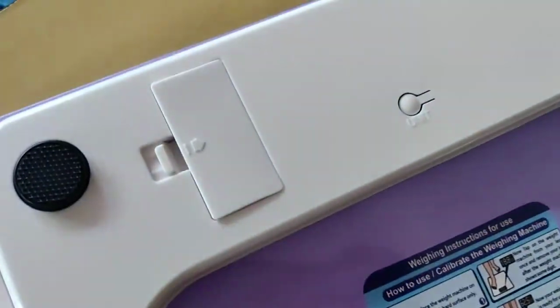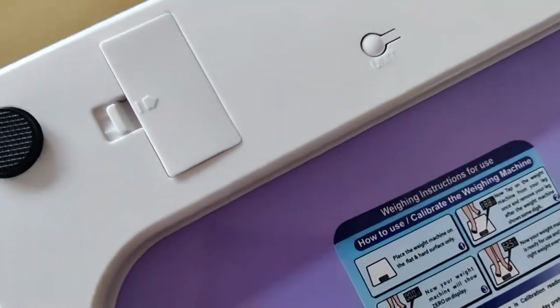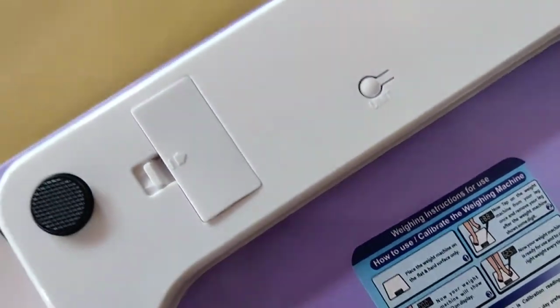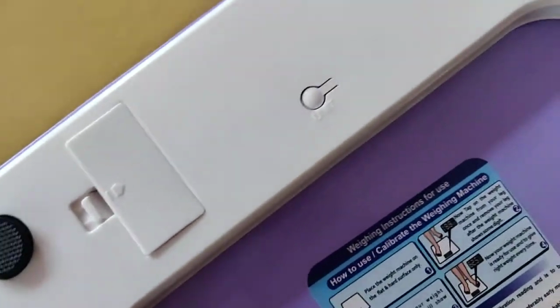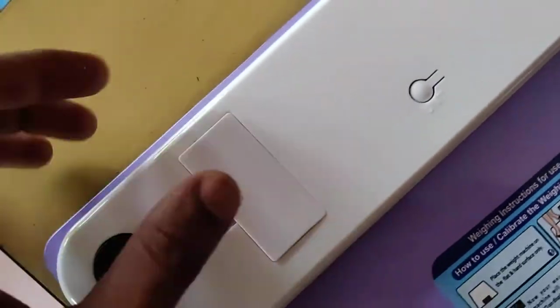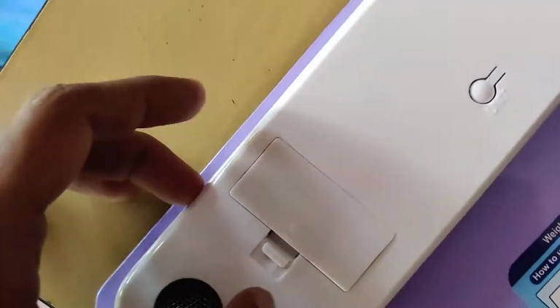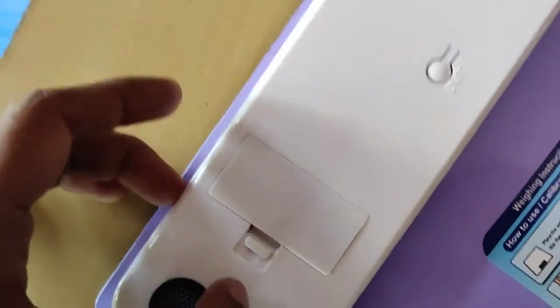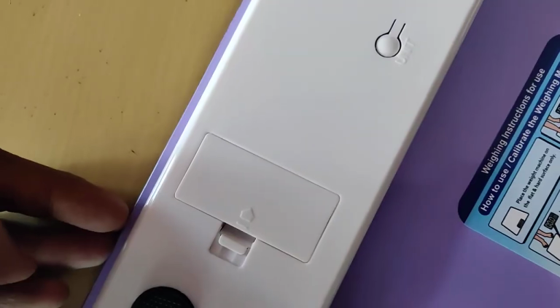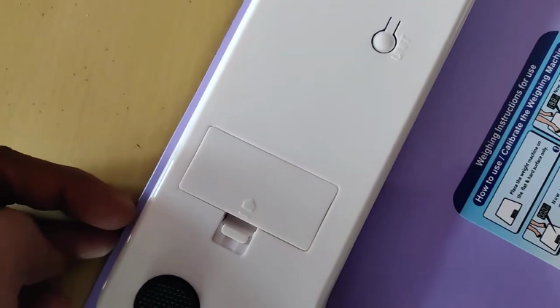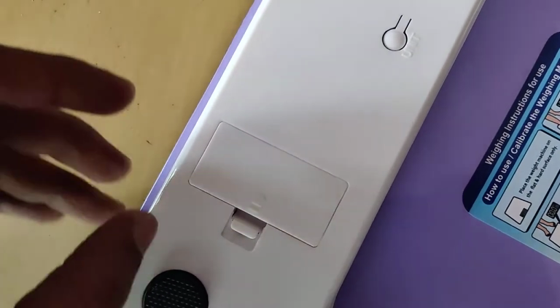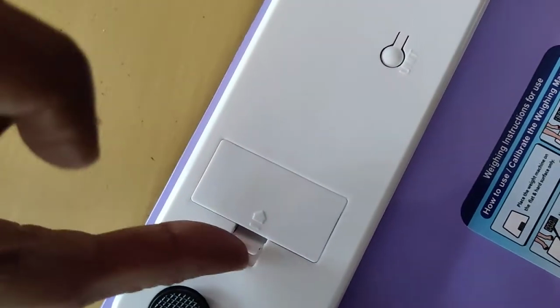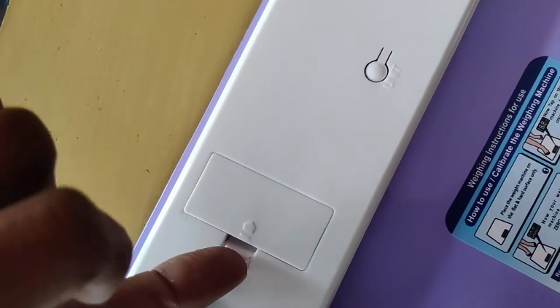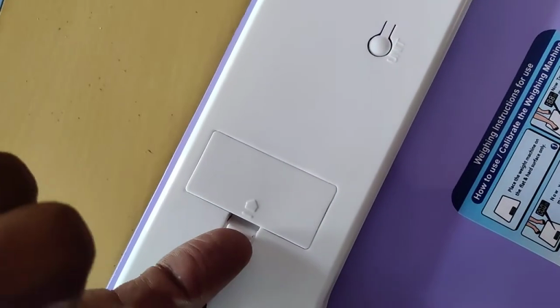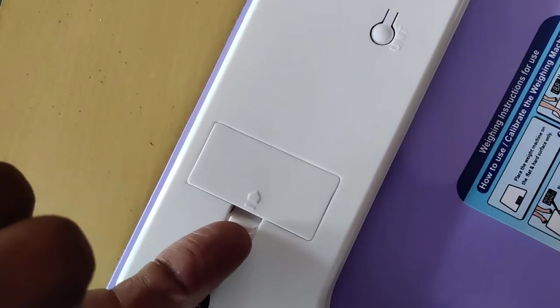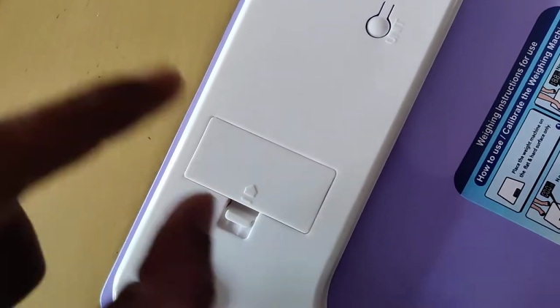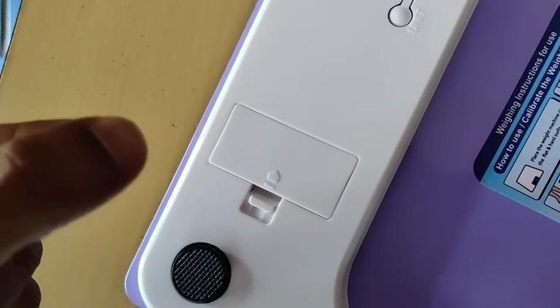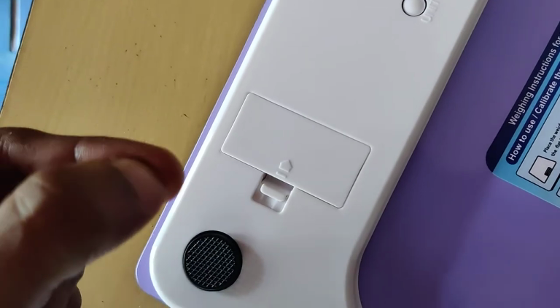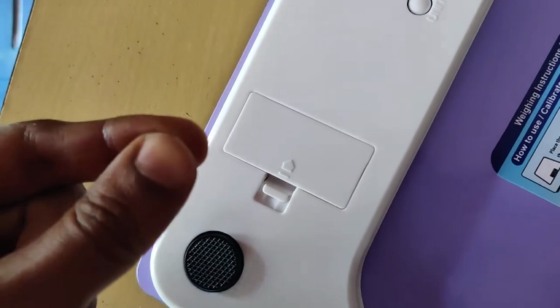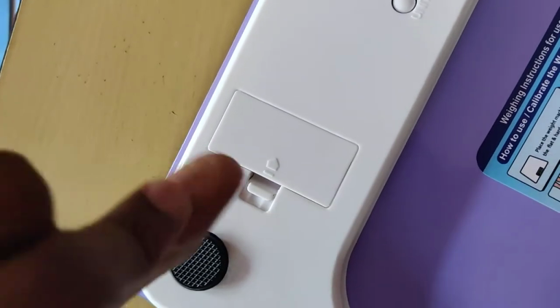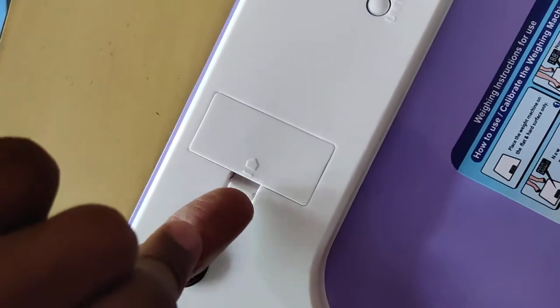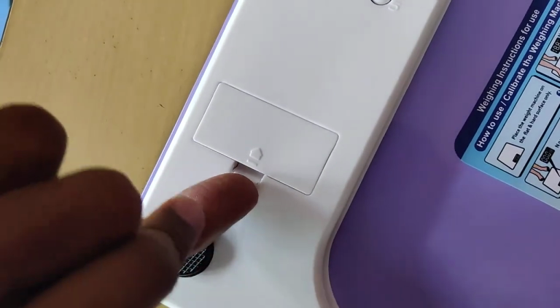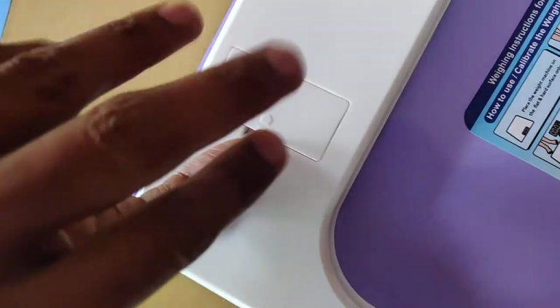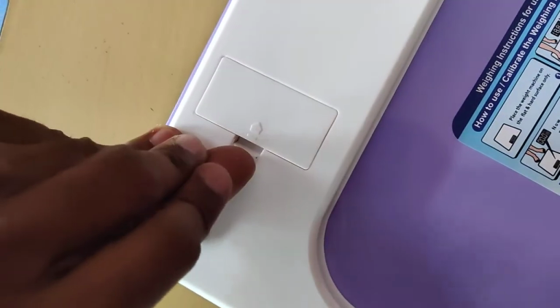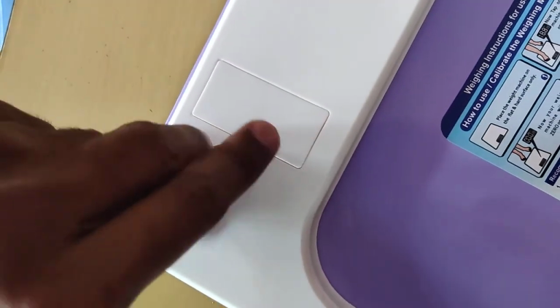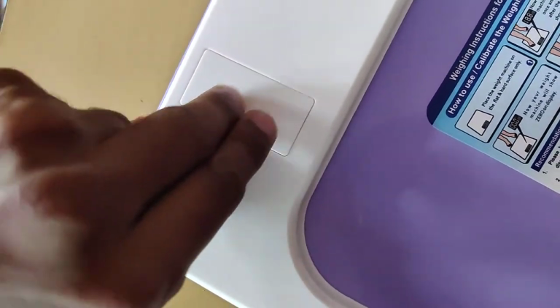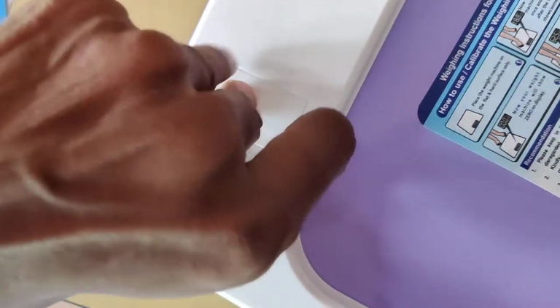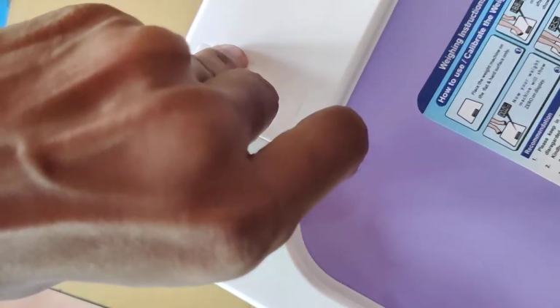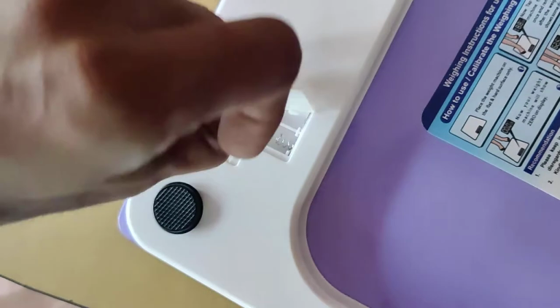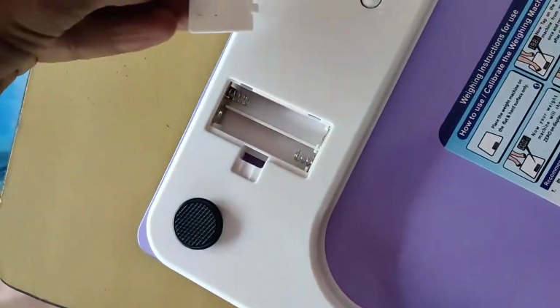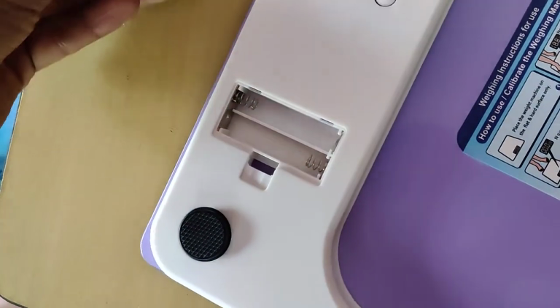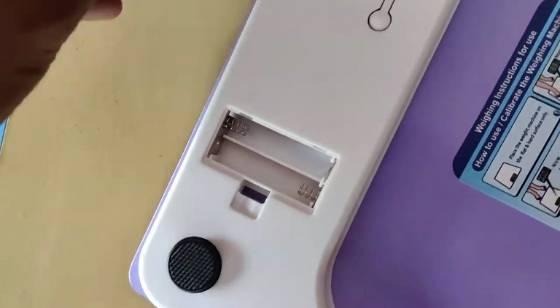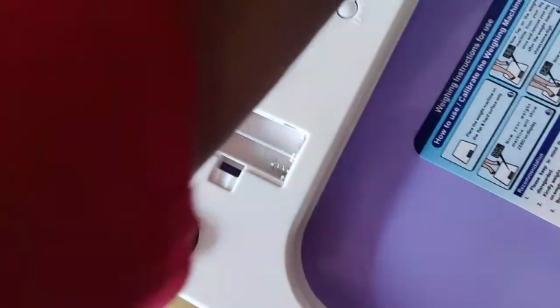Here you can see the battery slot. You must simply lift this using your finger or your nail — just simply lift this arm like this. Now it's open.